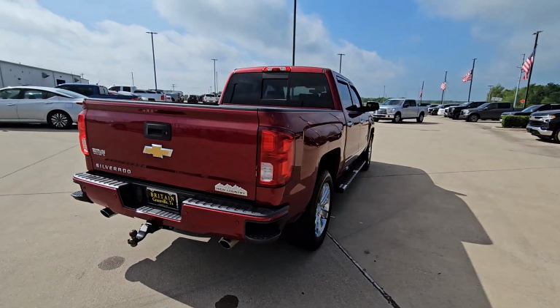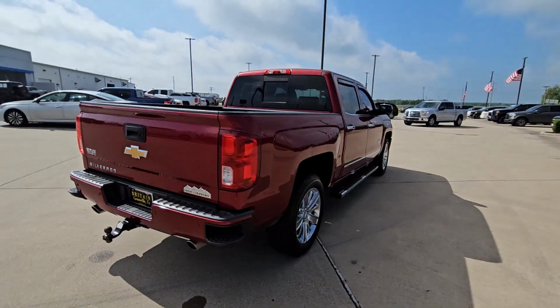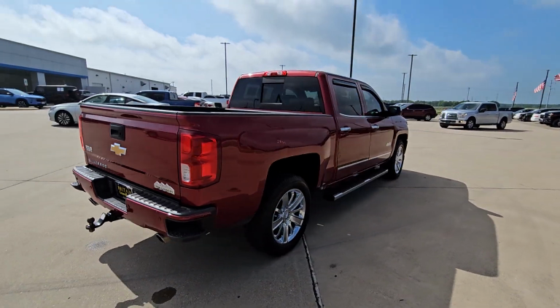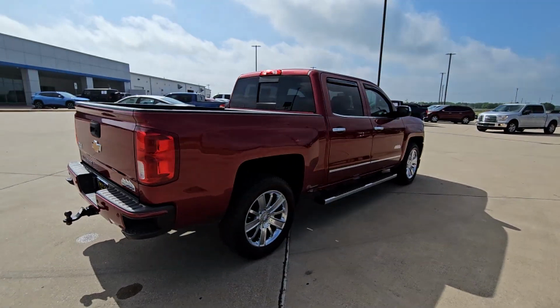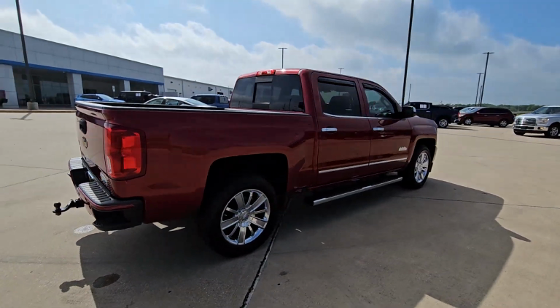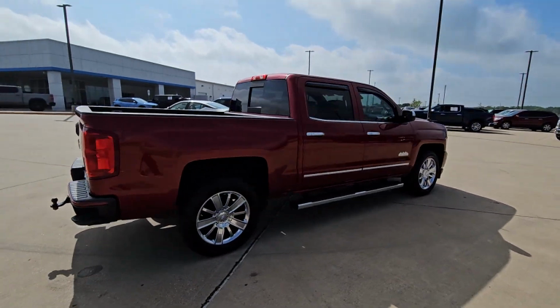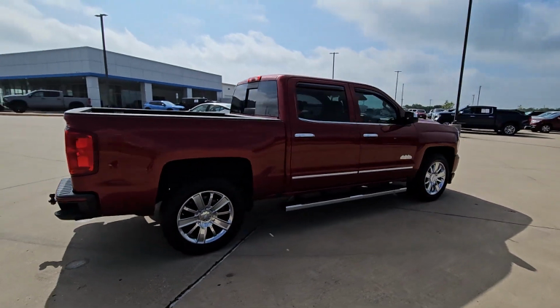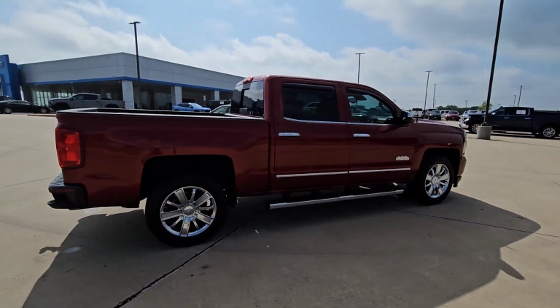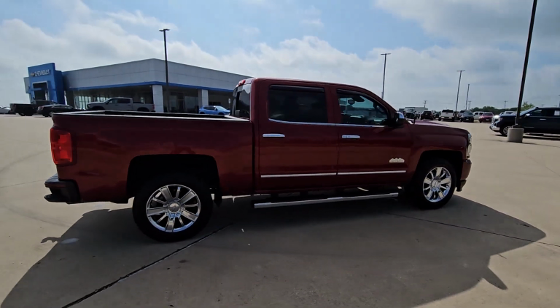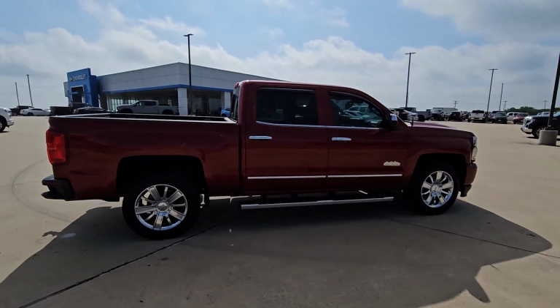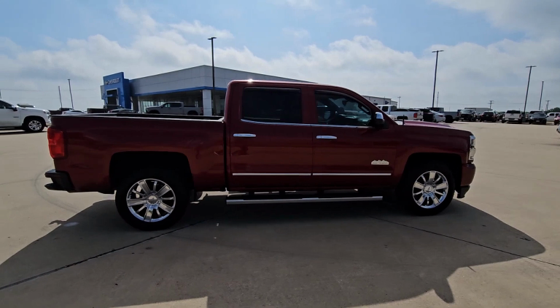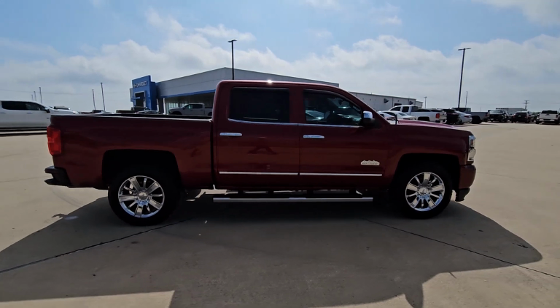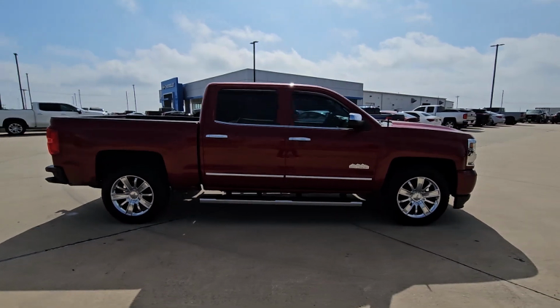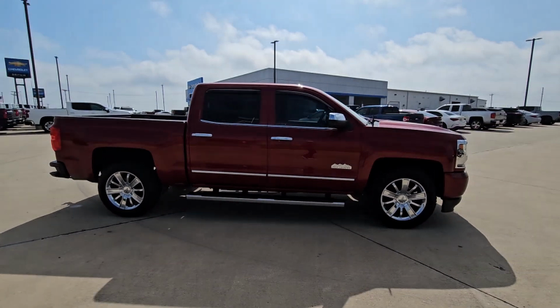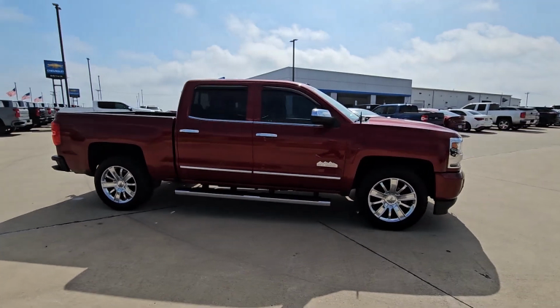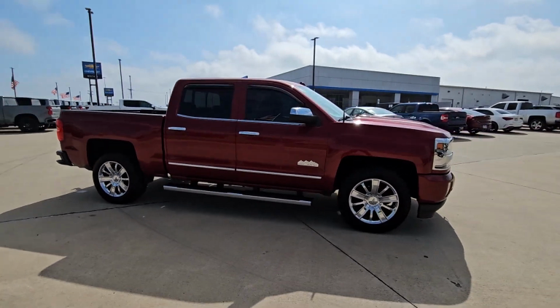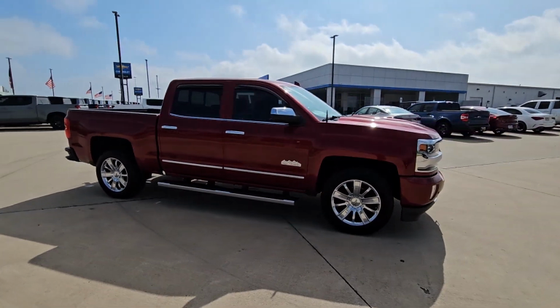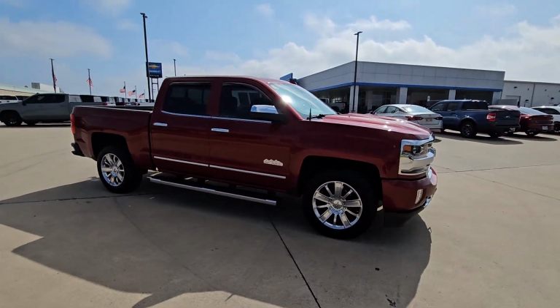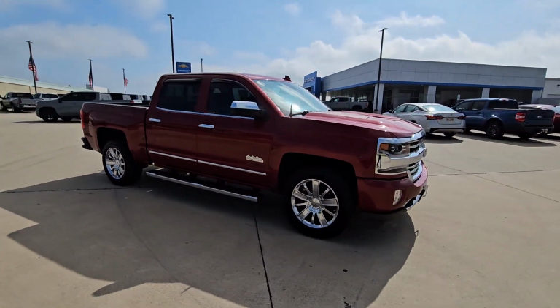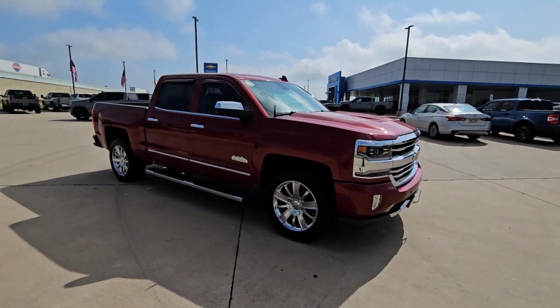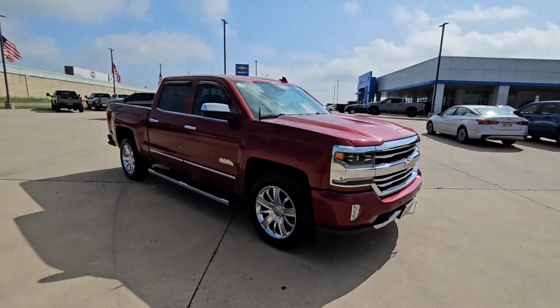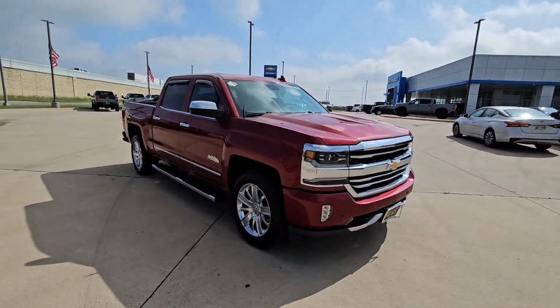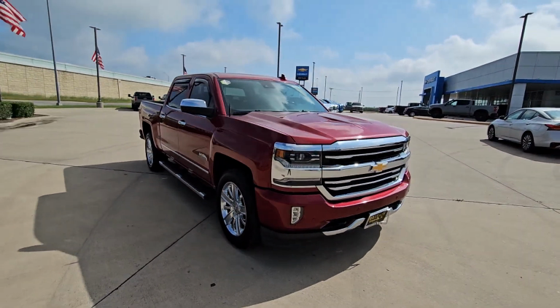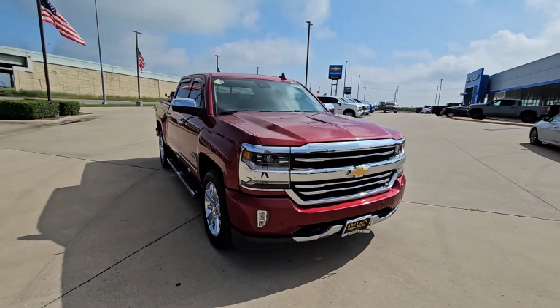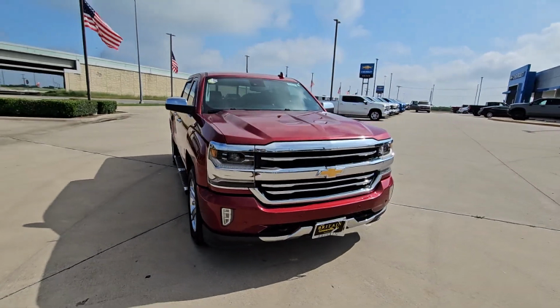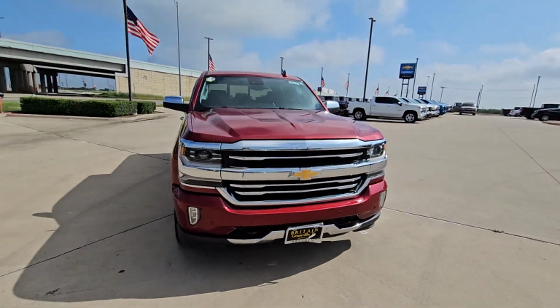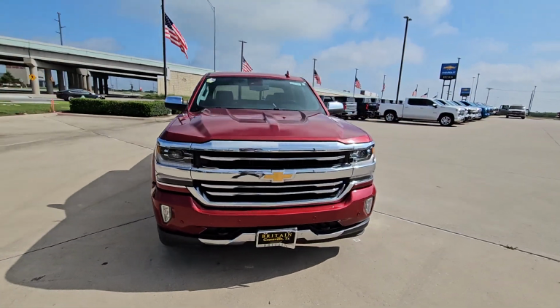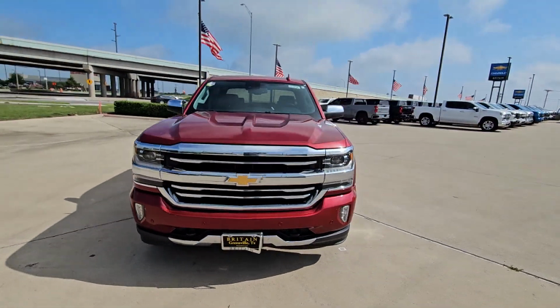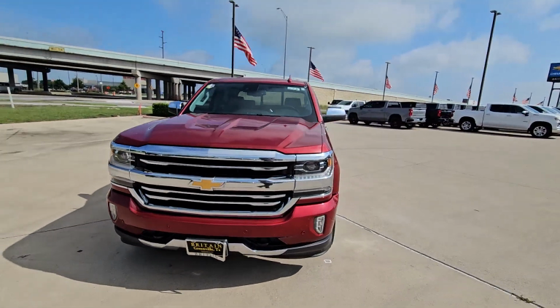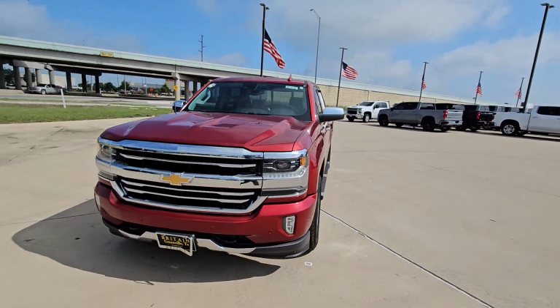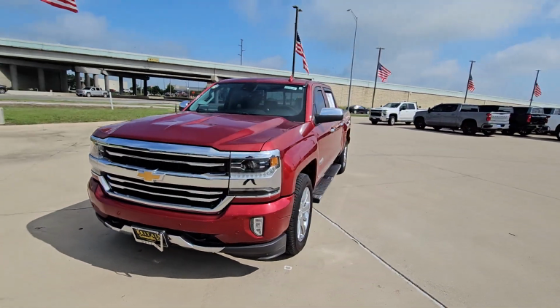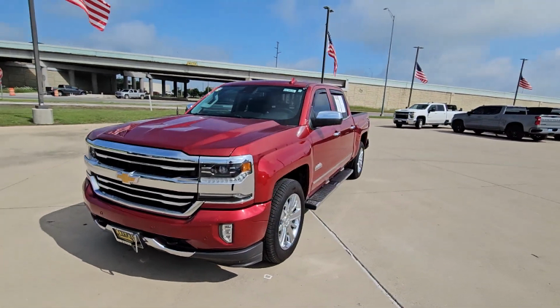The Chevrolet Silverado 1500: the full-size pickup that's strong, quiet, and dependable, with the latest technology to keep you connected while you get the job done. Work smart in the comfortable, connected Silverado 1500.